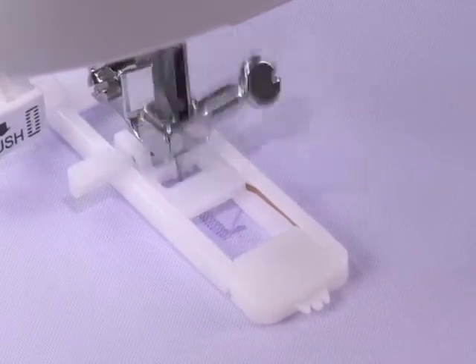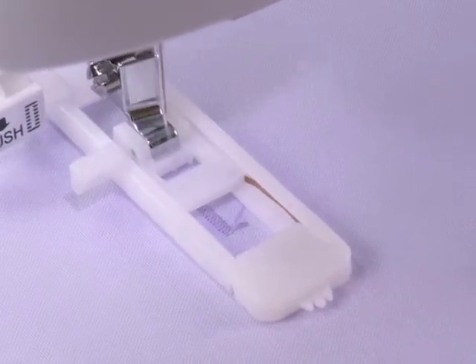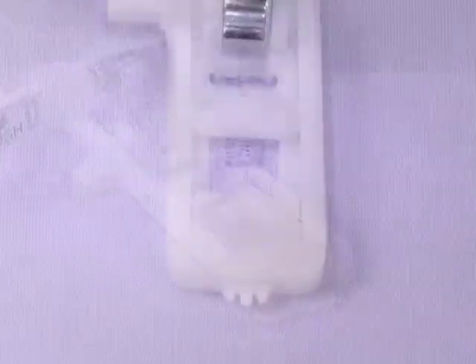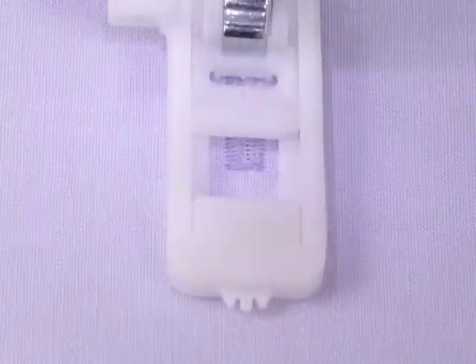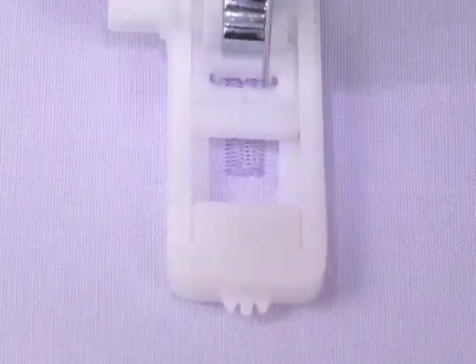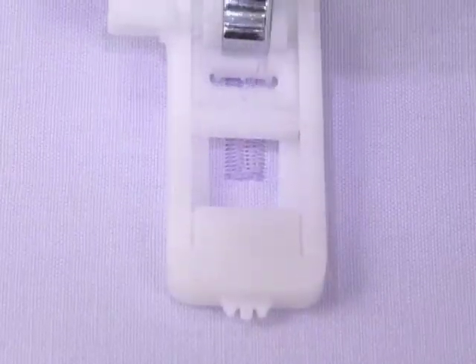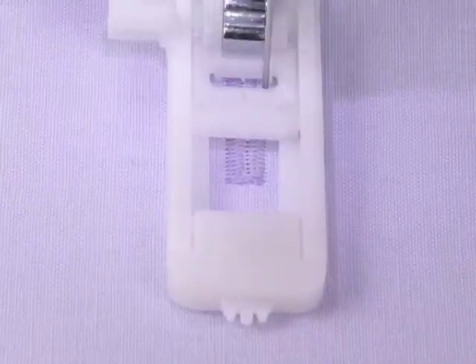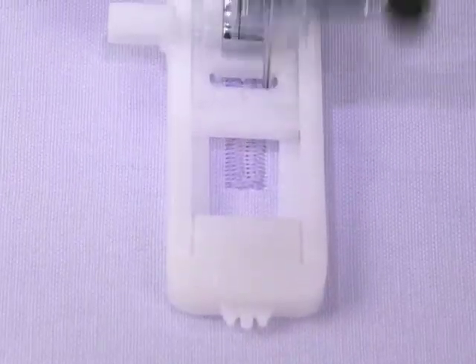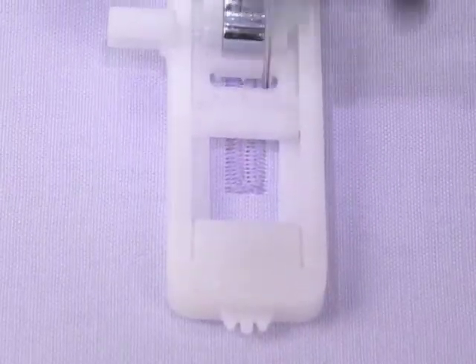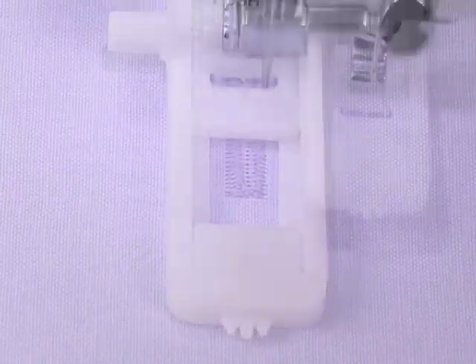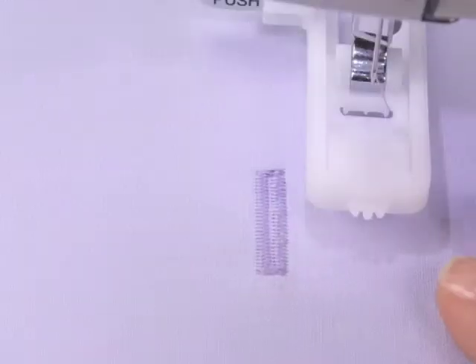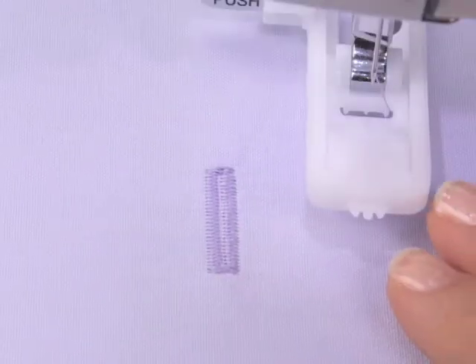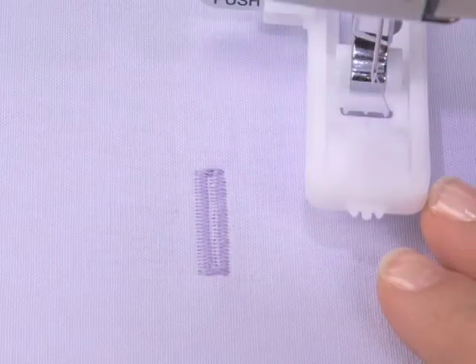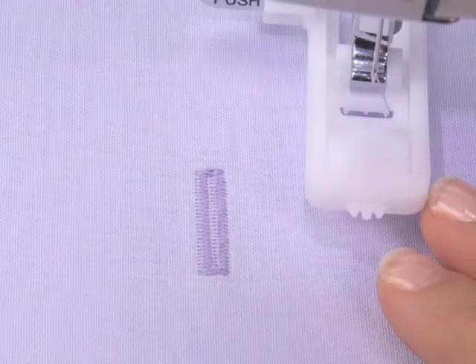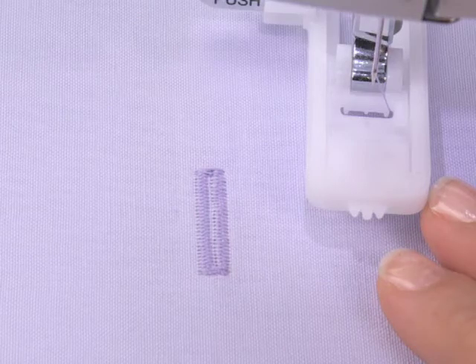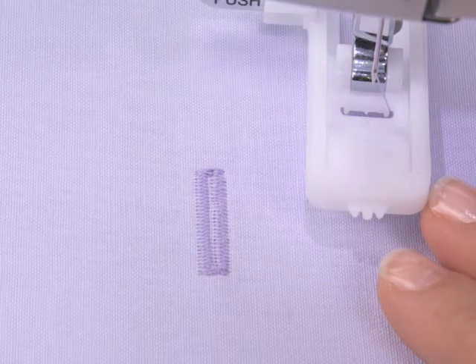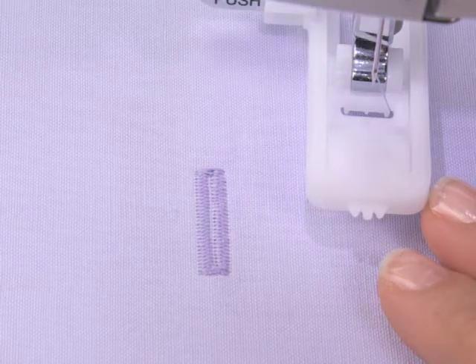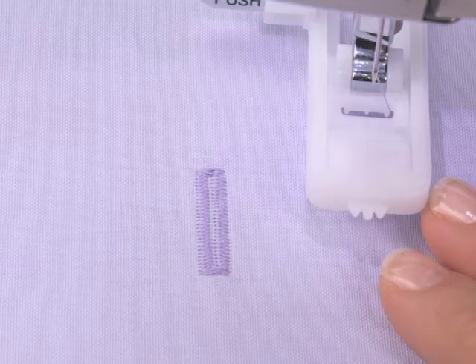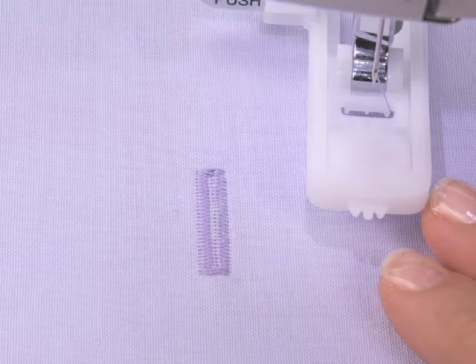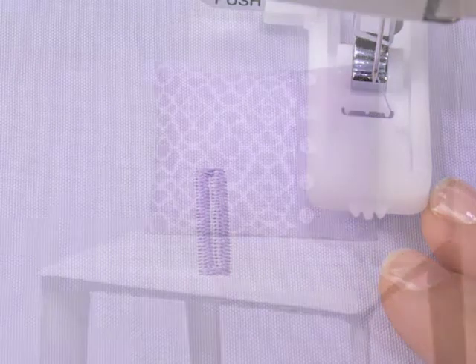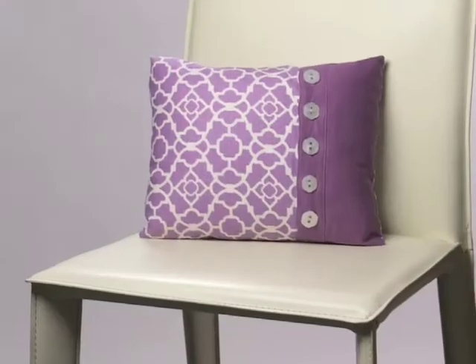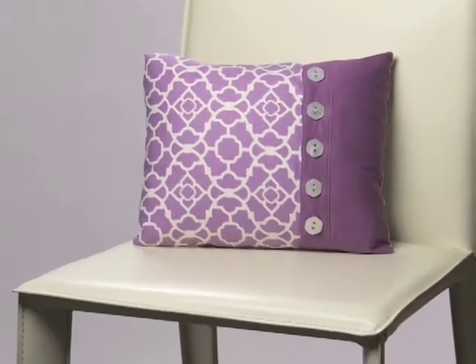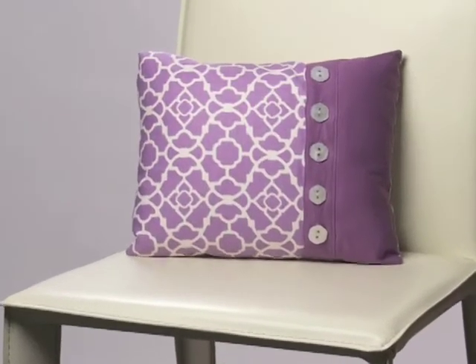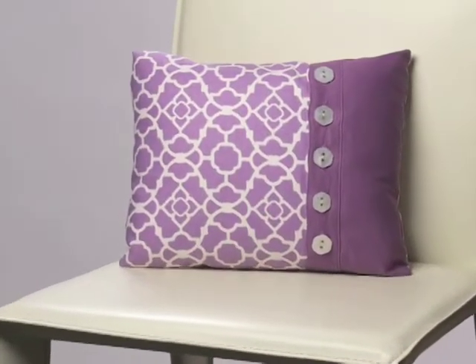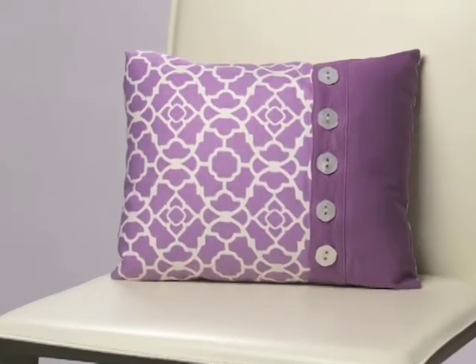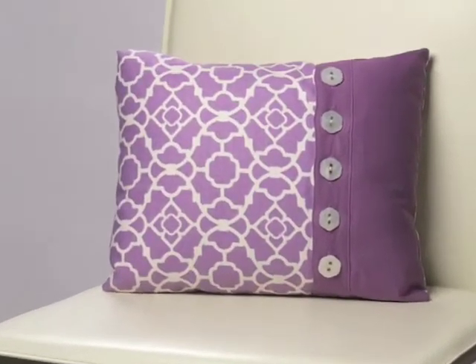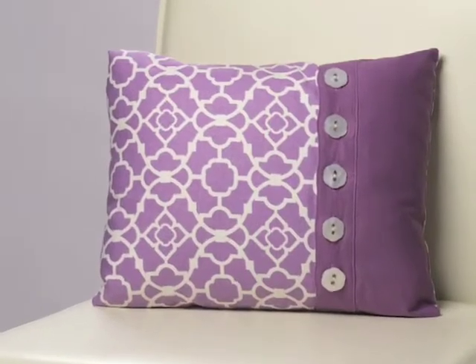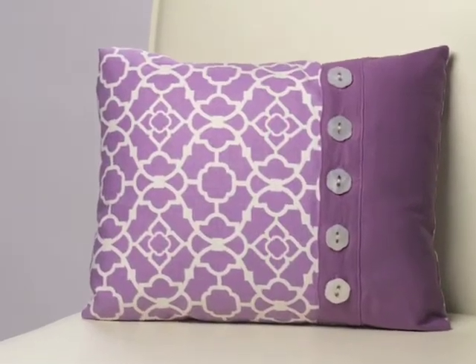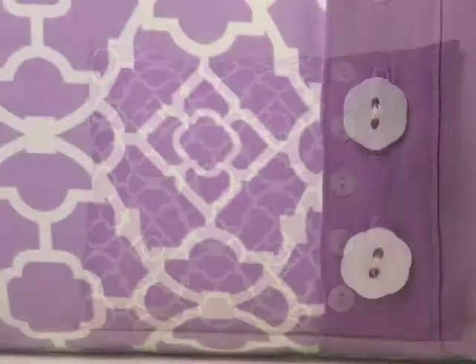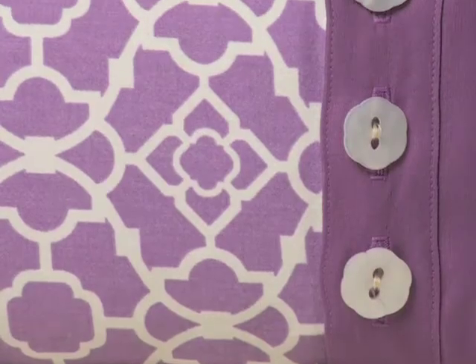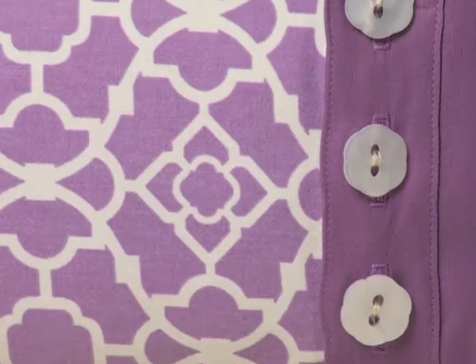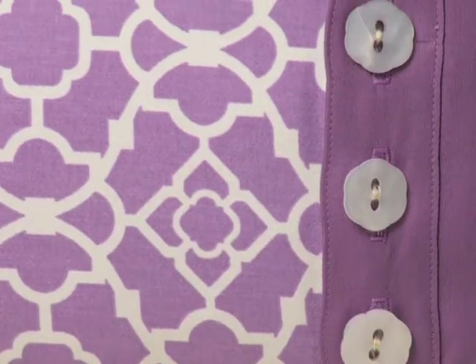Both sides of the buttonhole are sewn in the same direction, which means buttonholes are perfectly balanced, without any fabric shifting. Every buttonhole is perfectly sized for your button, no matter how many you want to make.